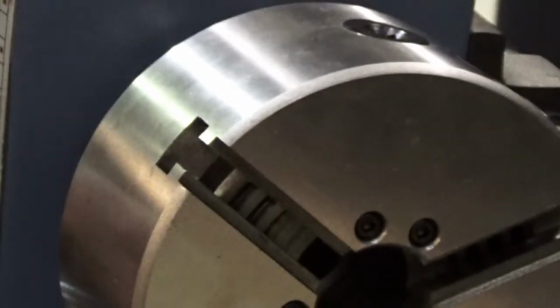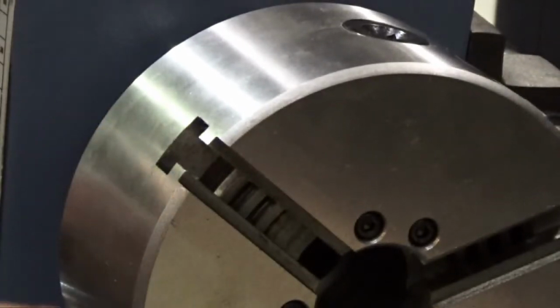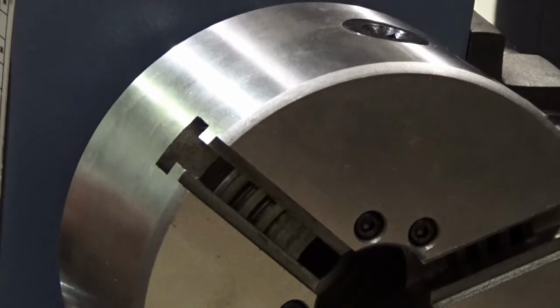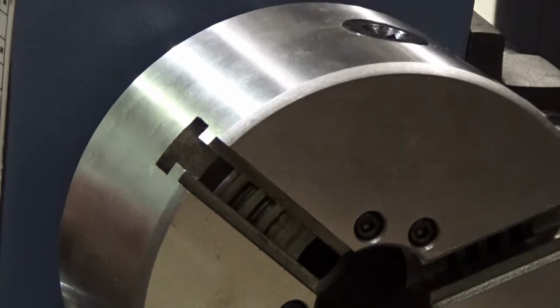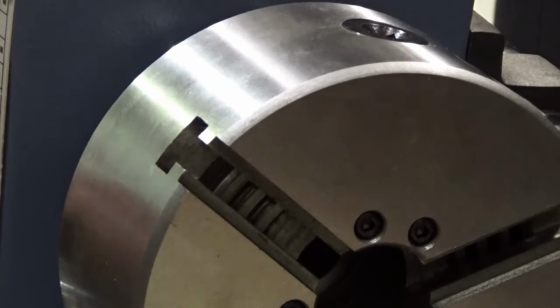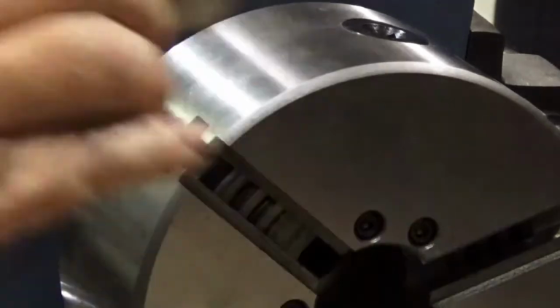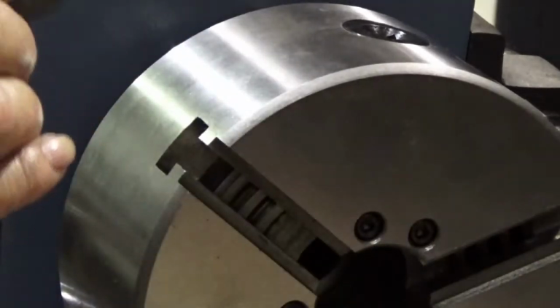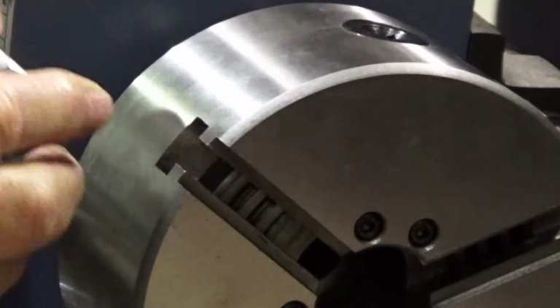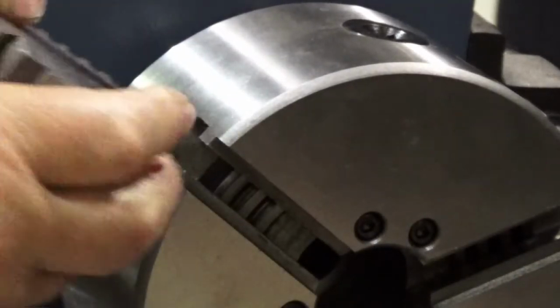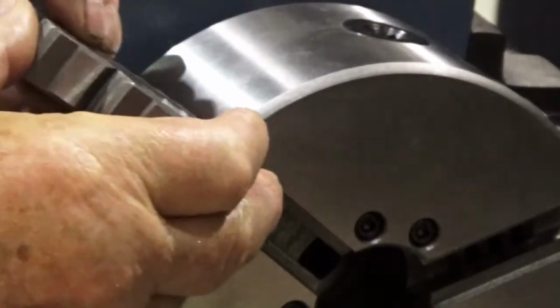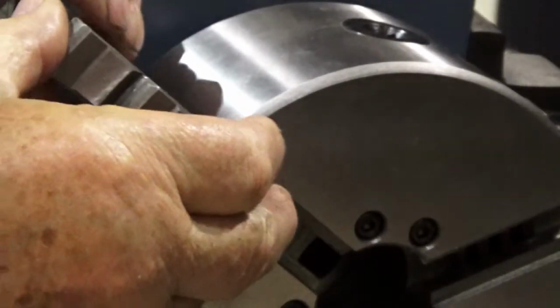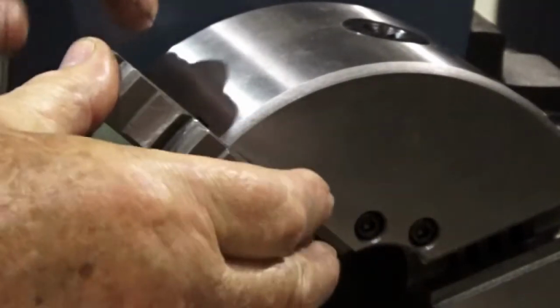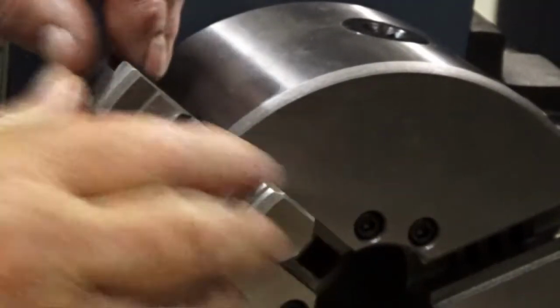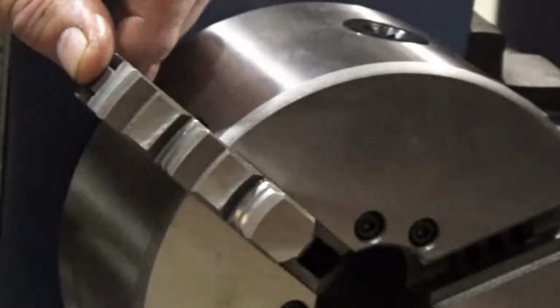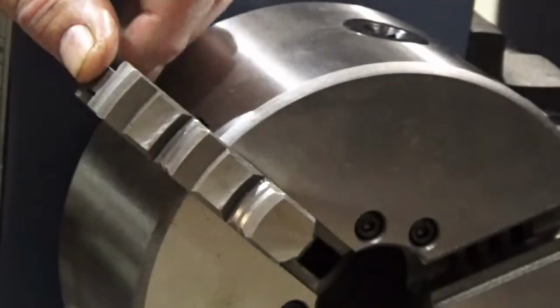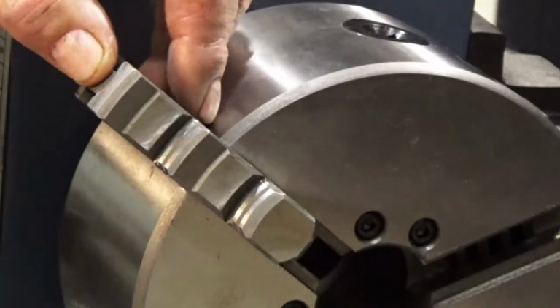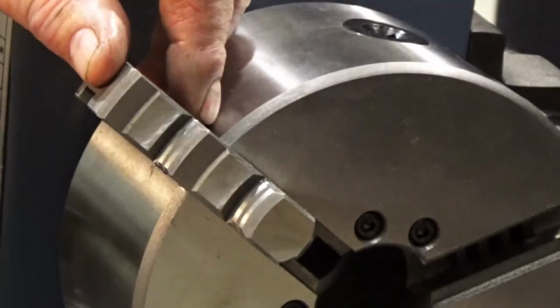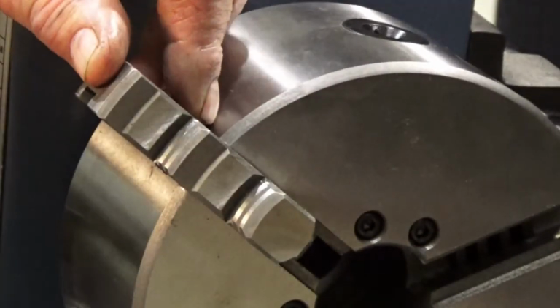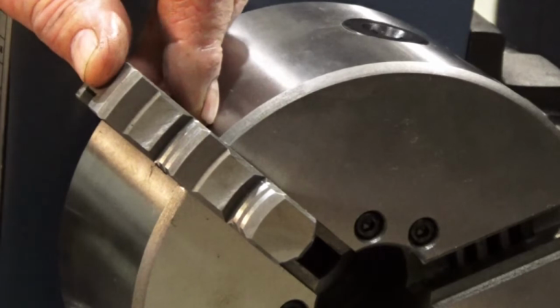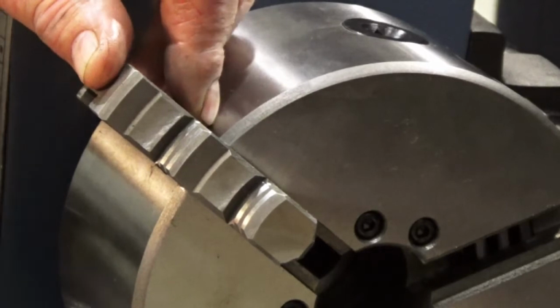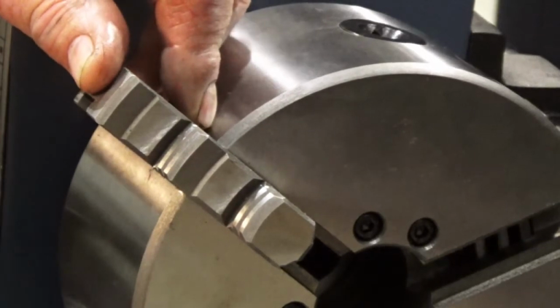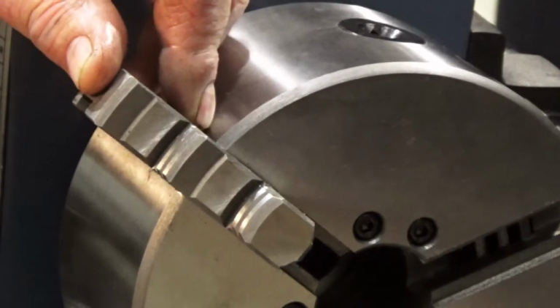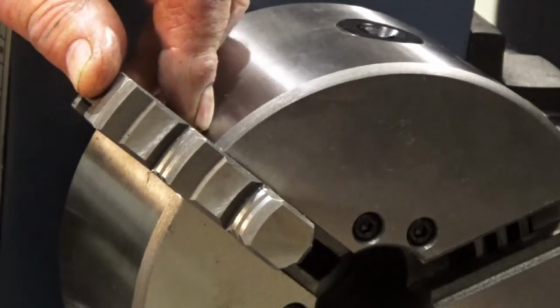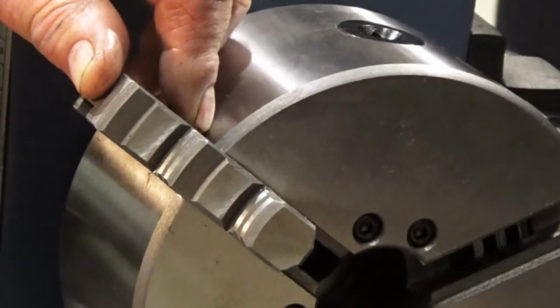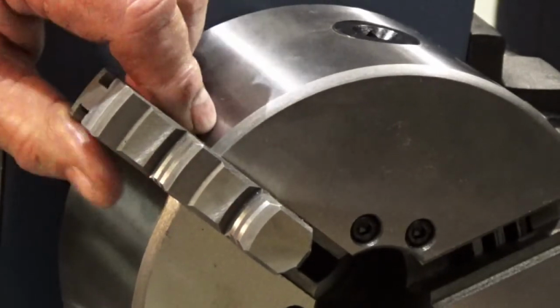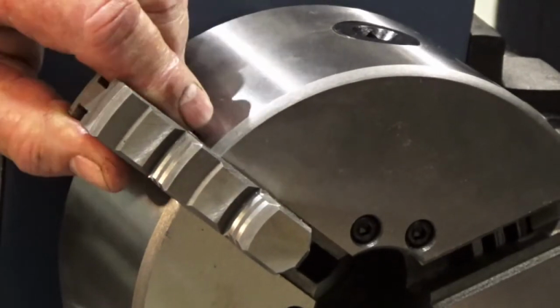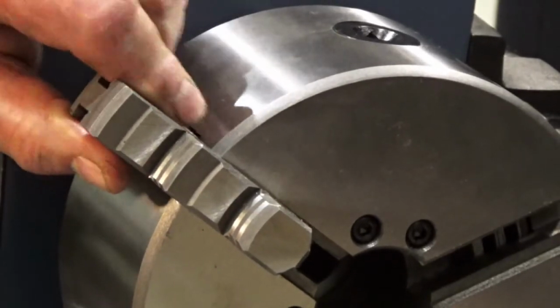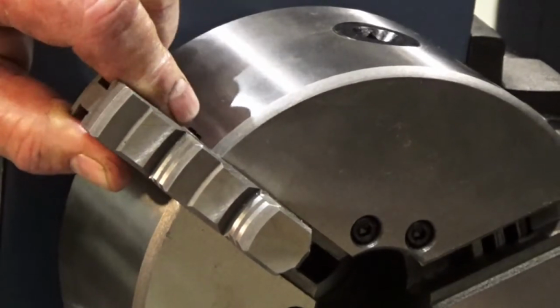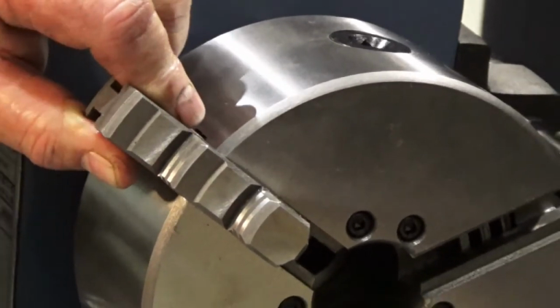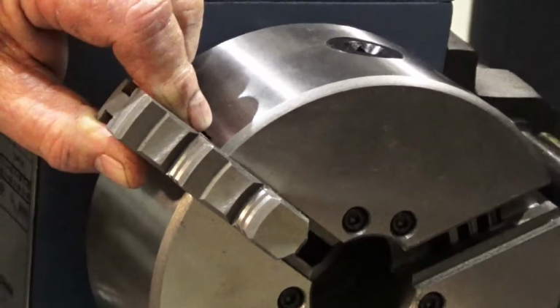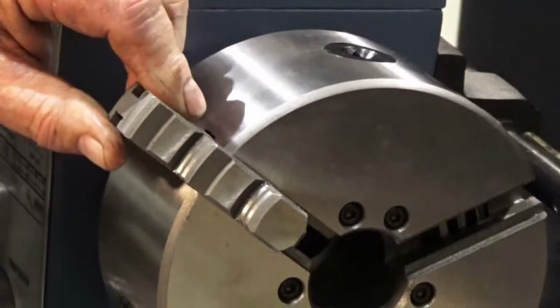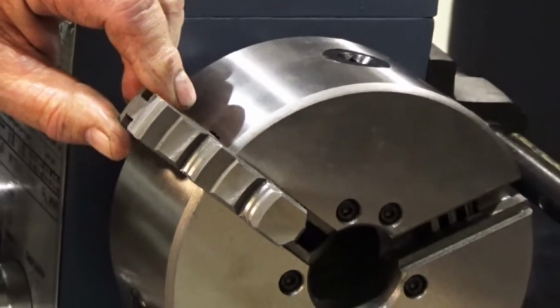Now we're going to take jaw number one, put that in the chuck, and turn it about one turn. Make sure that it's in there nice and snug.